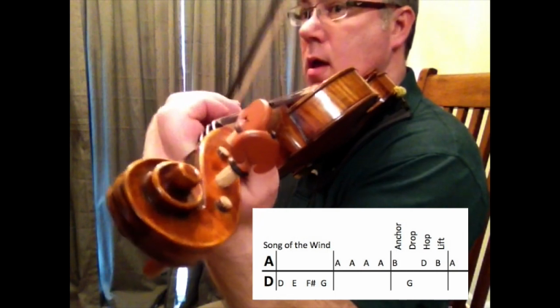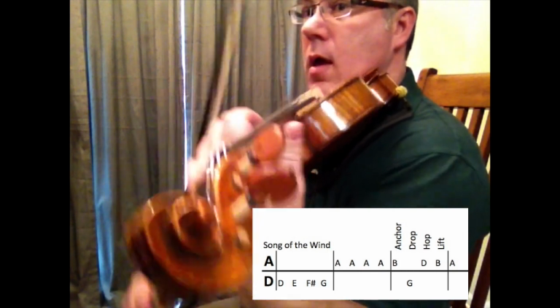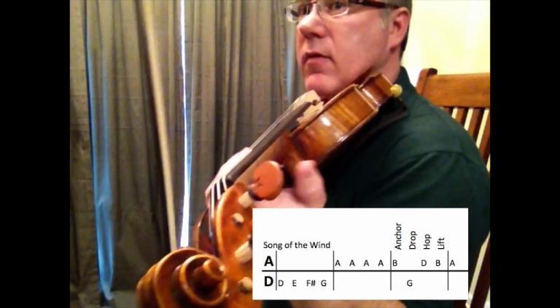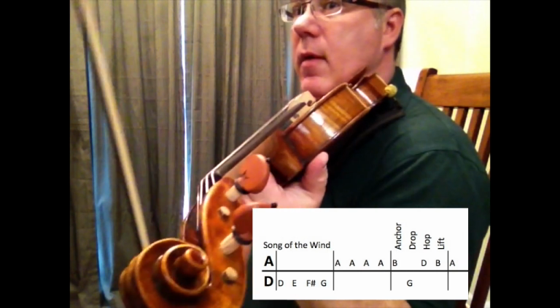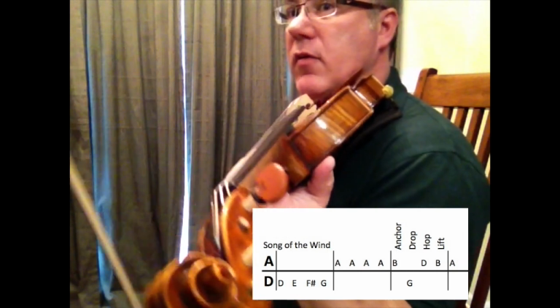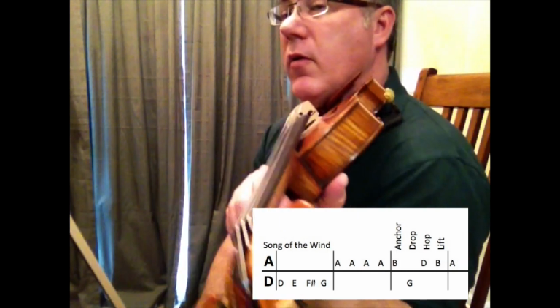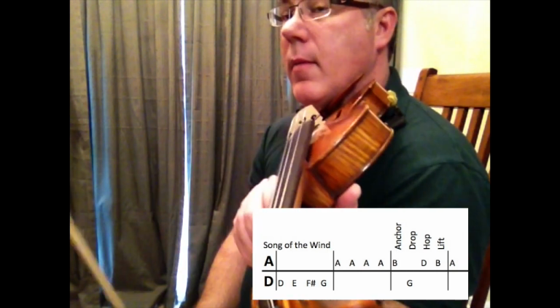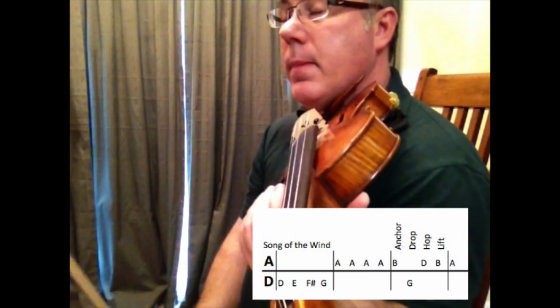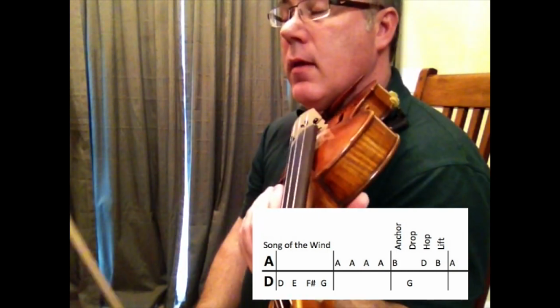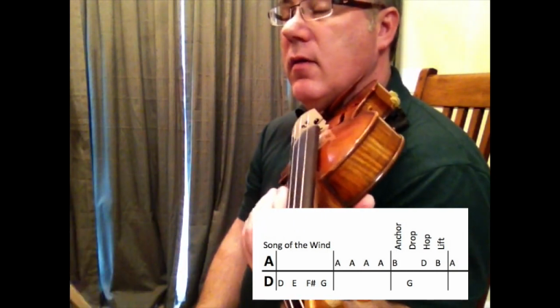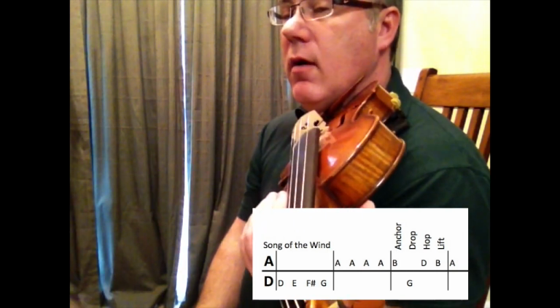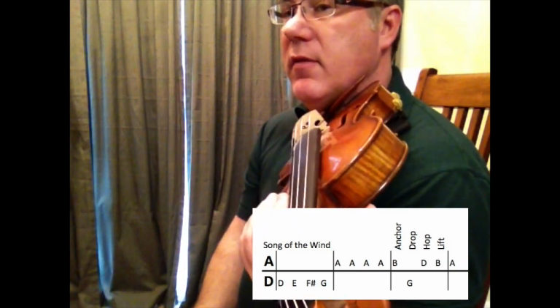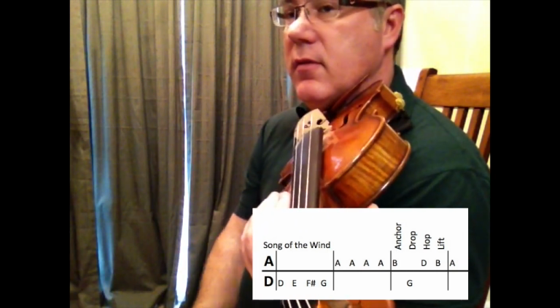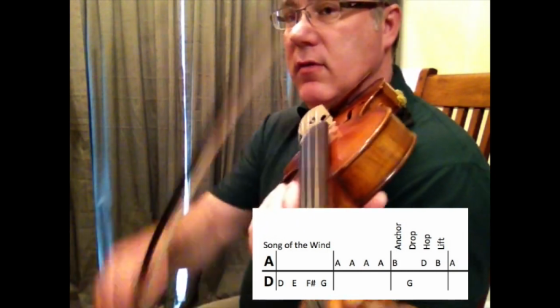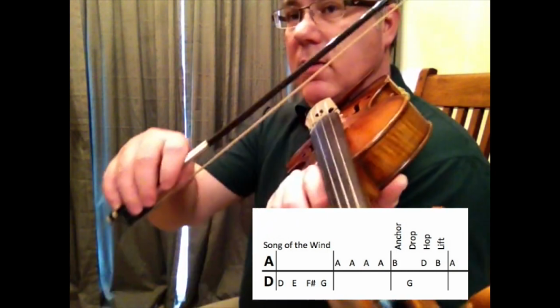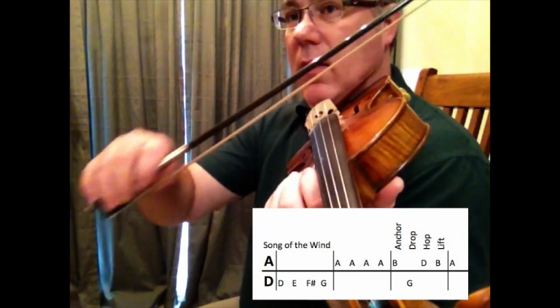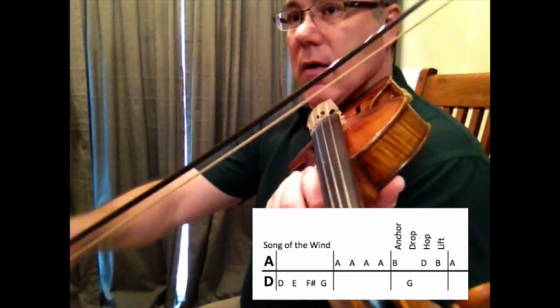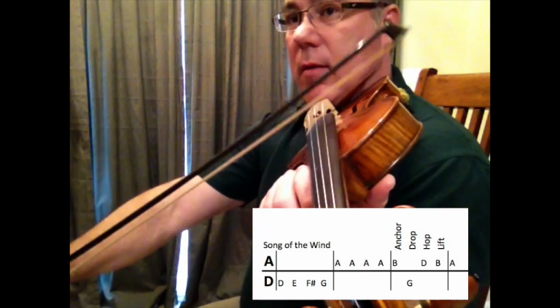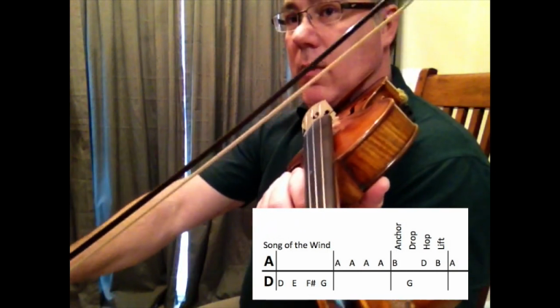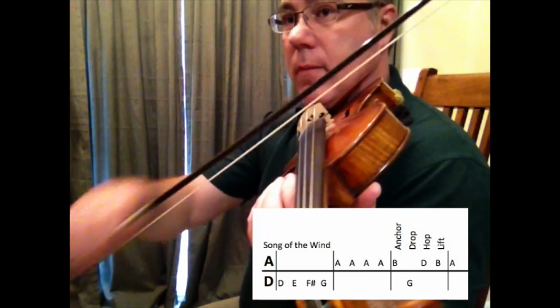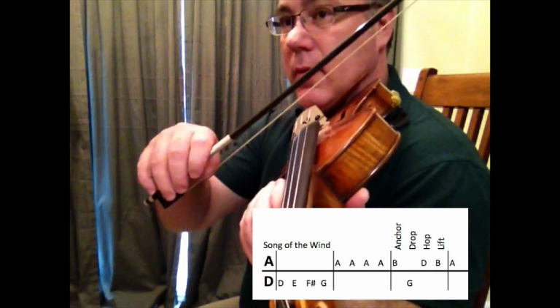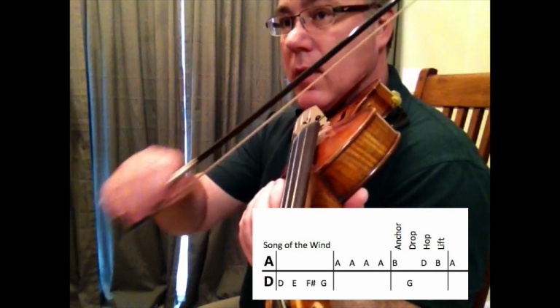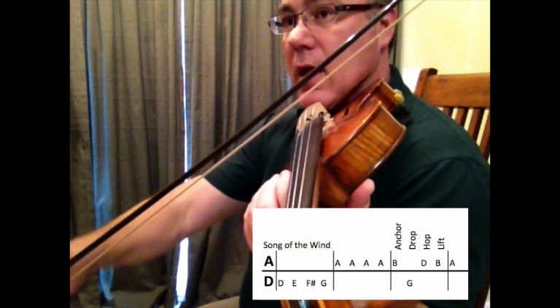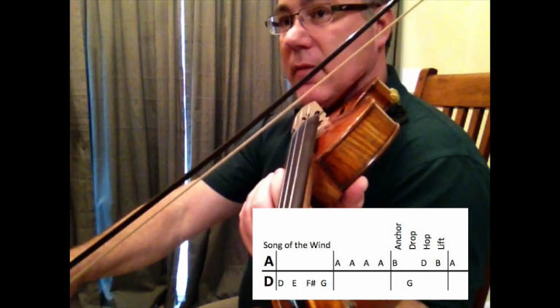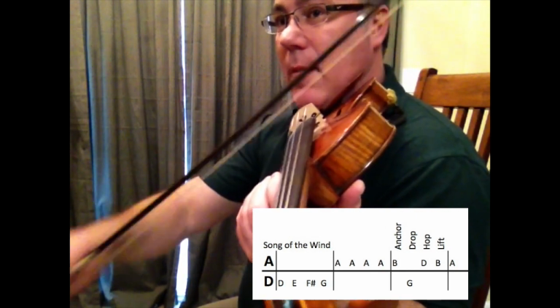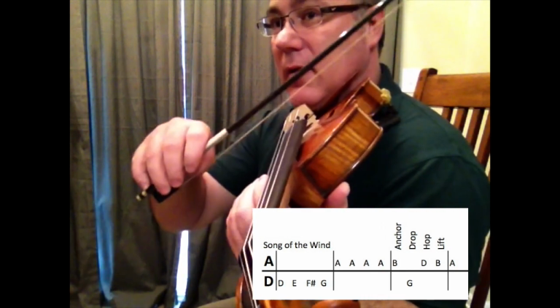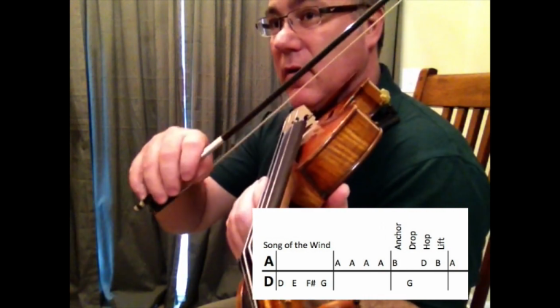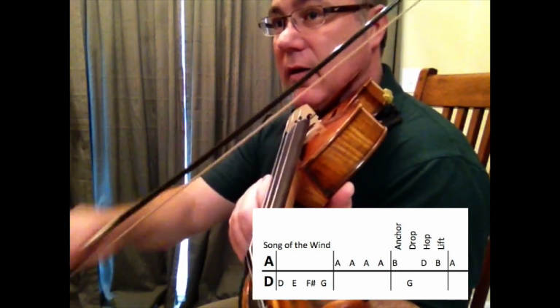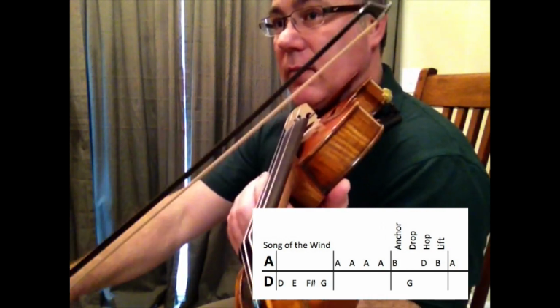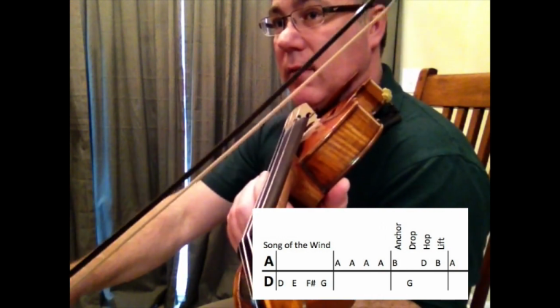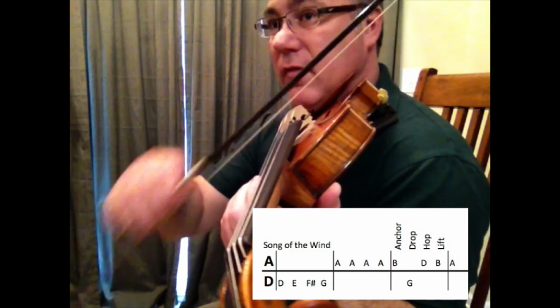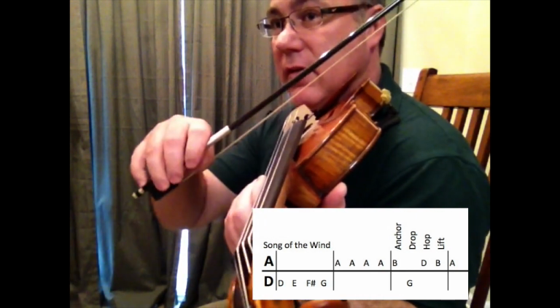I'm going to try that one more time. Do you hear how I'm using a longer bow and I'm stopping and starting it really fast?